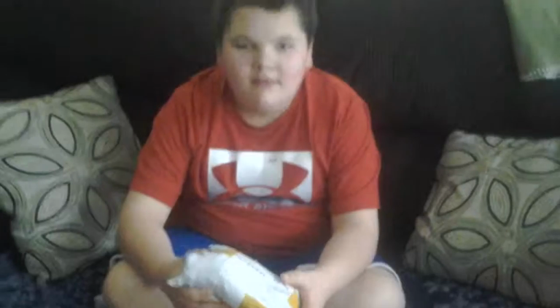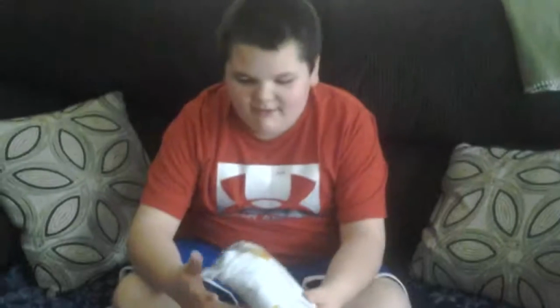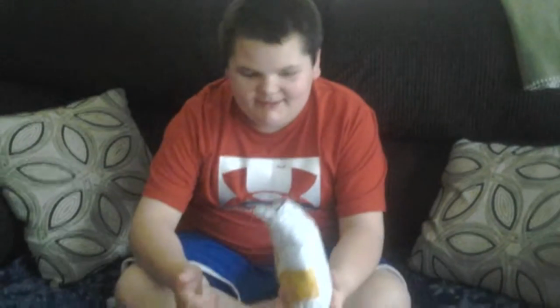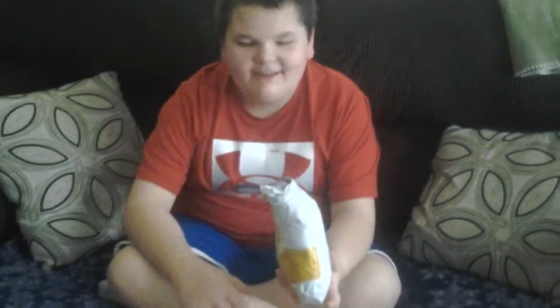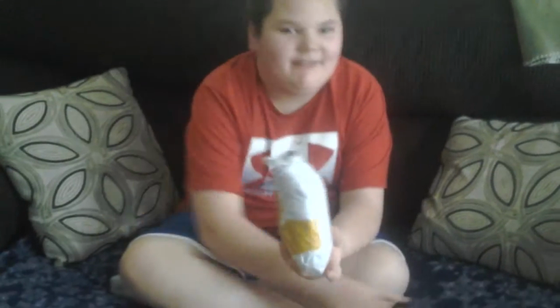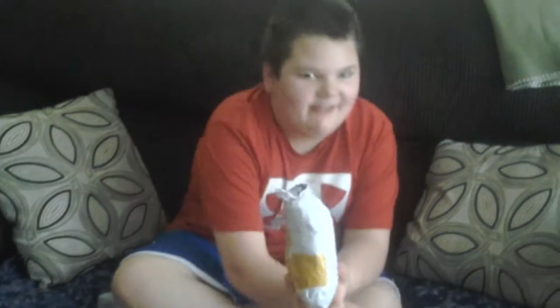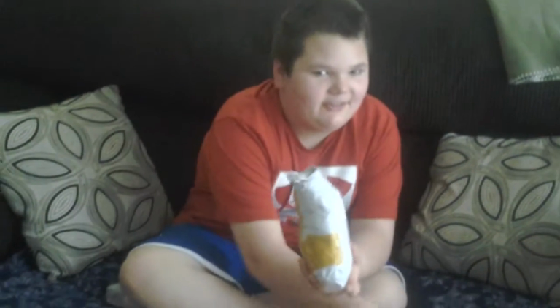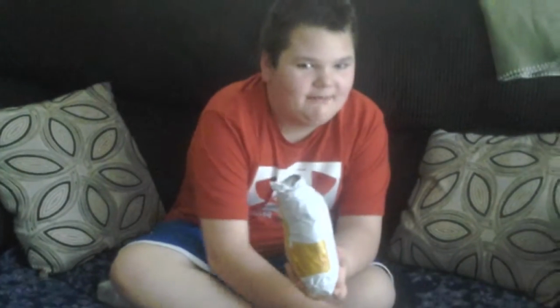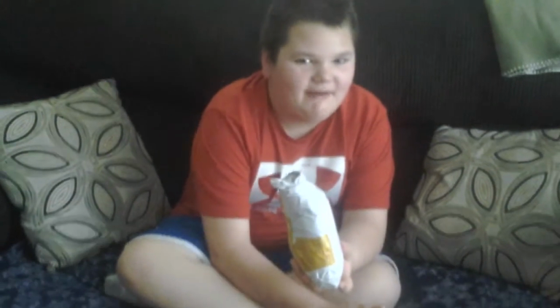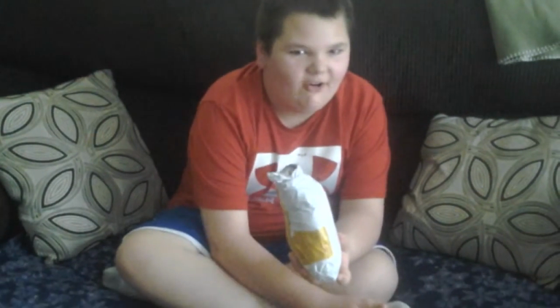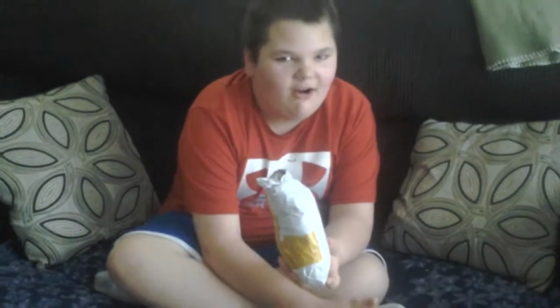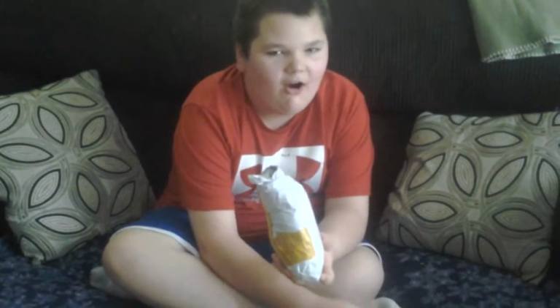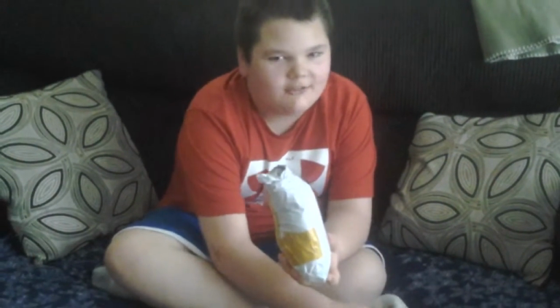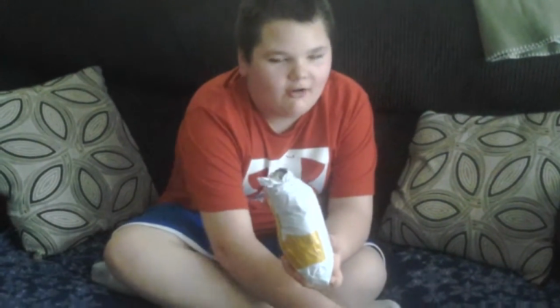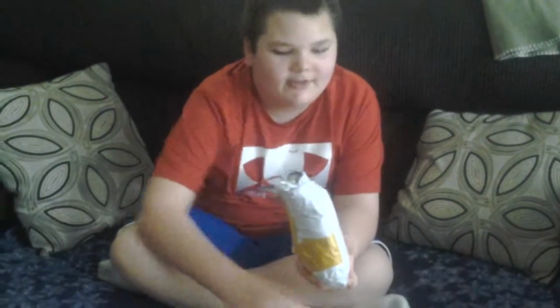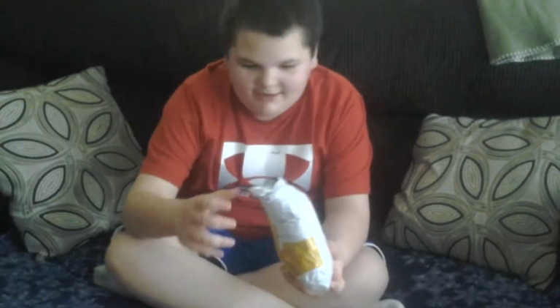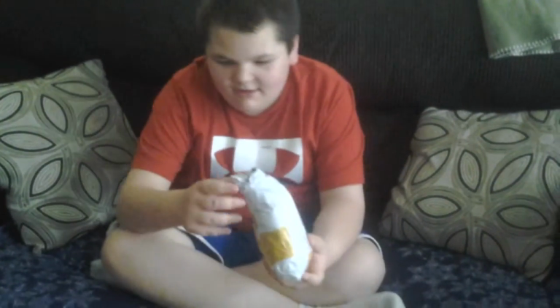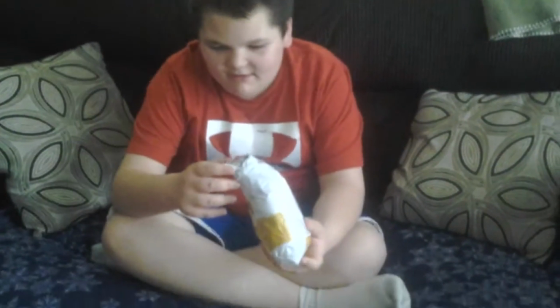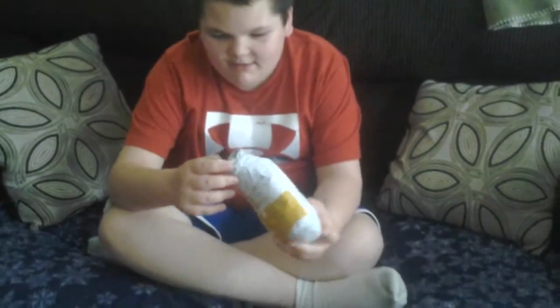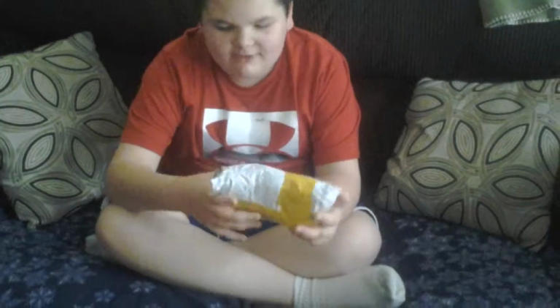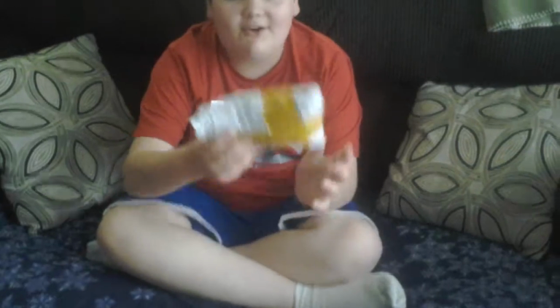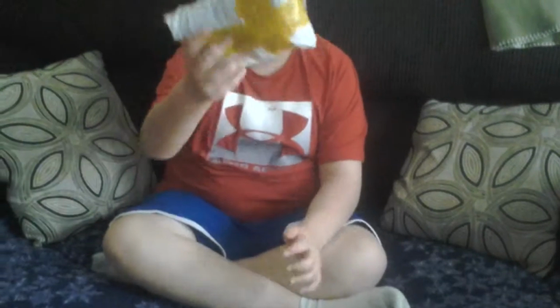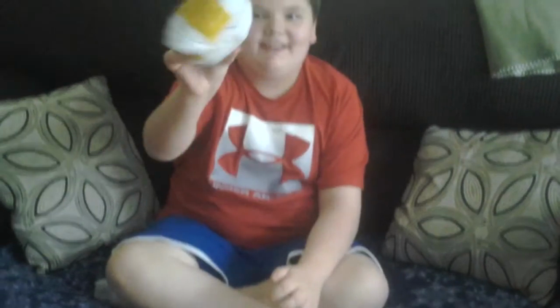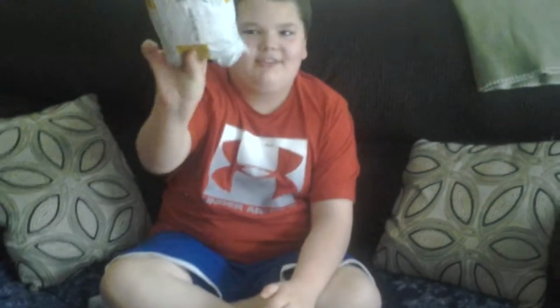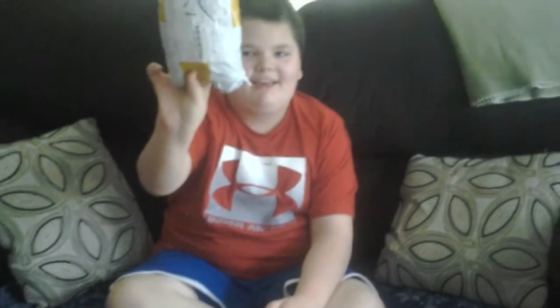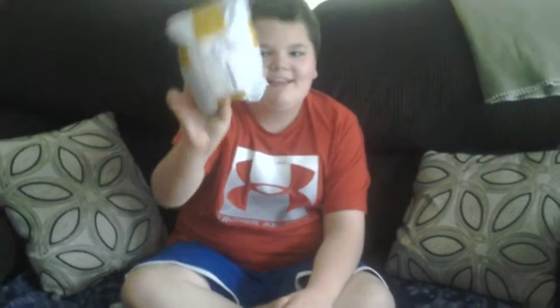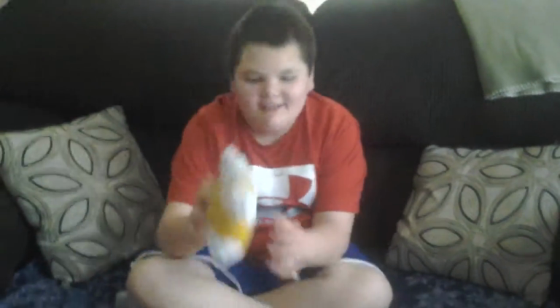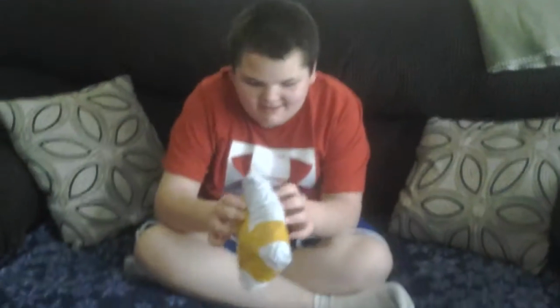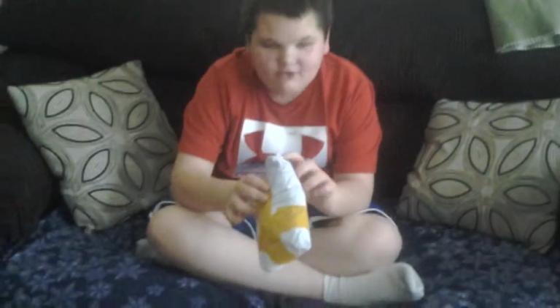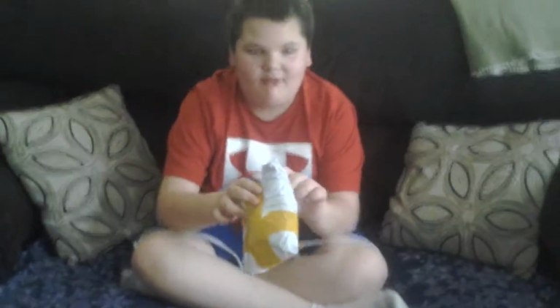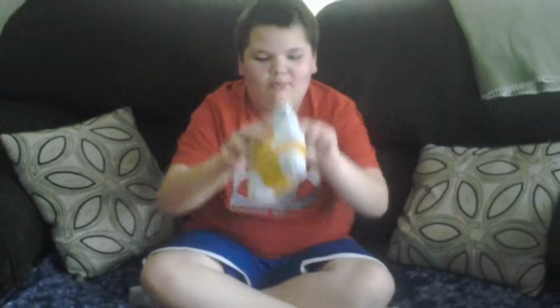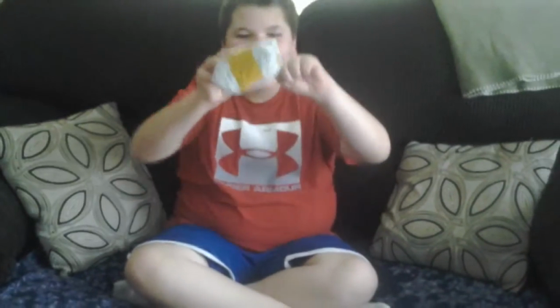Hi everybody, Naveen here, and today my Aunt Vicky — I took a package today, so we'll open it.